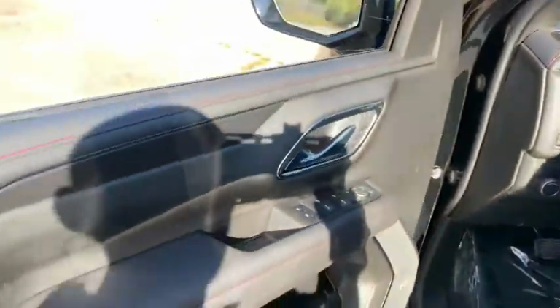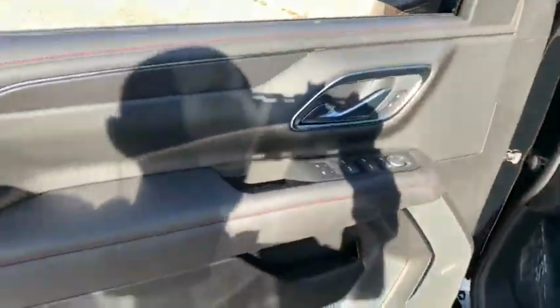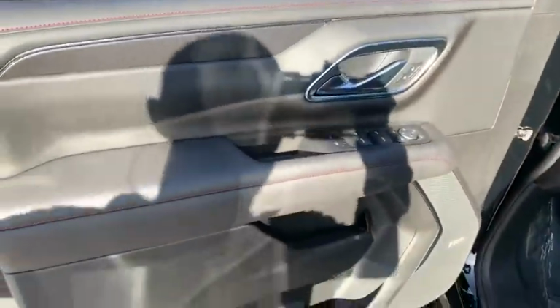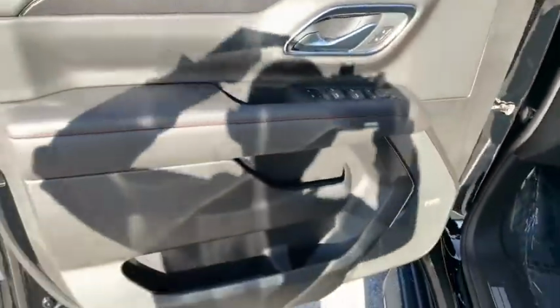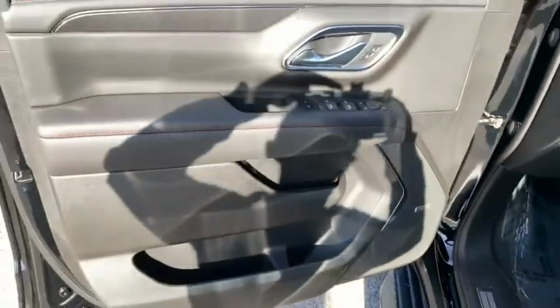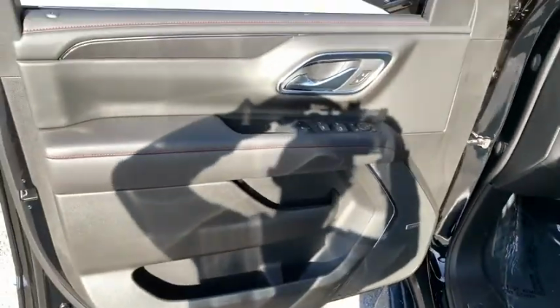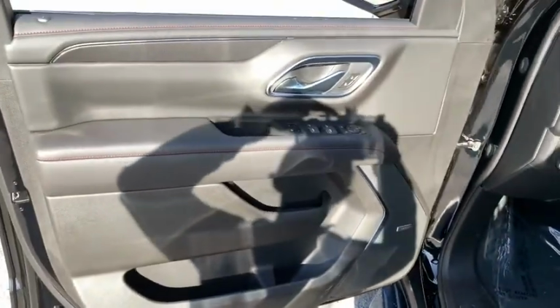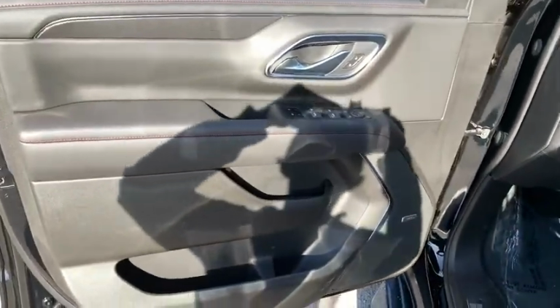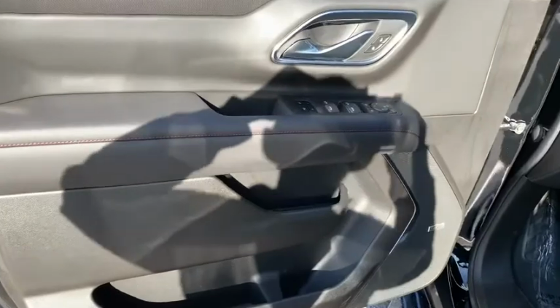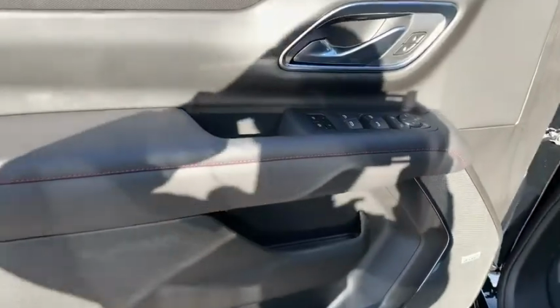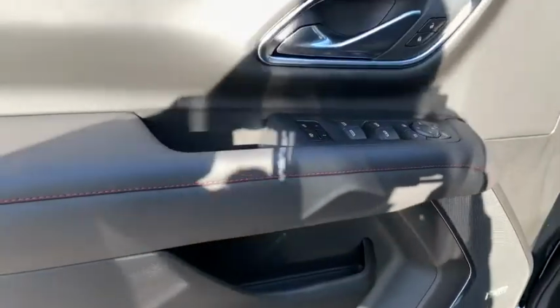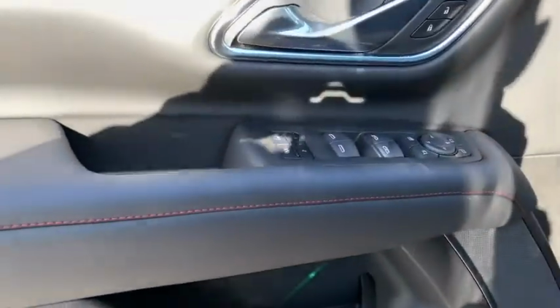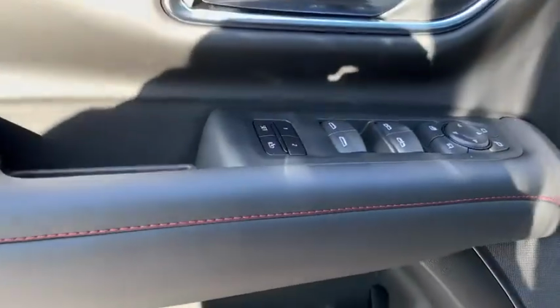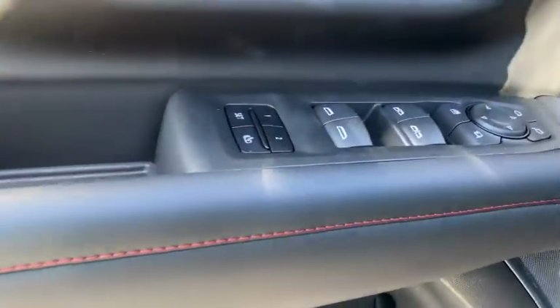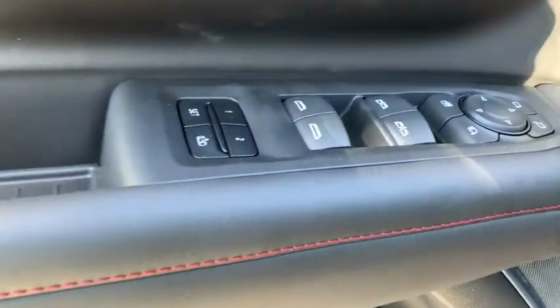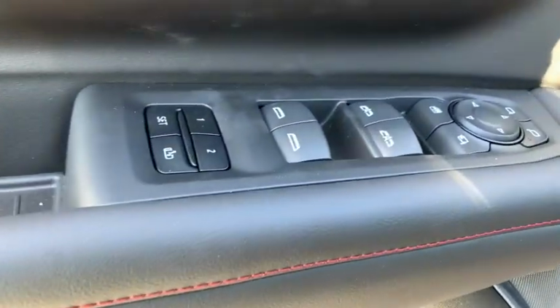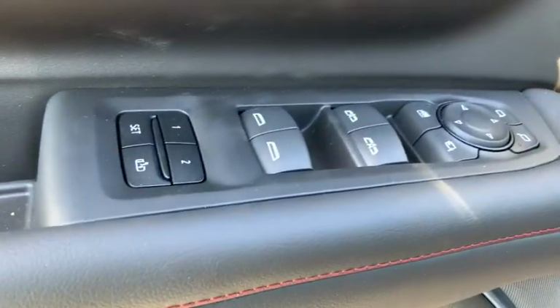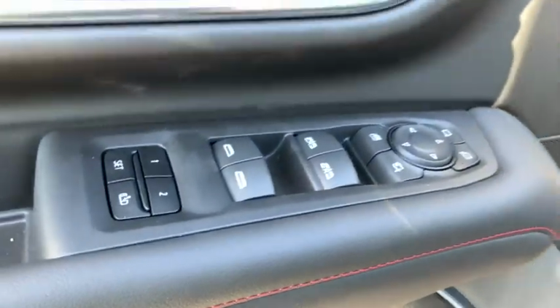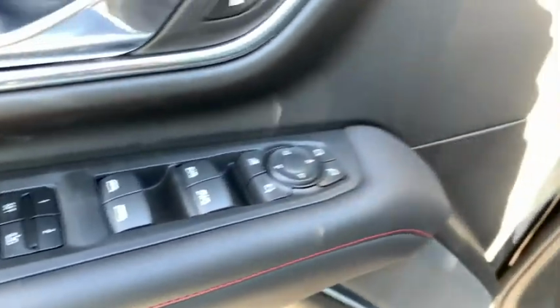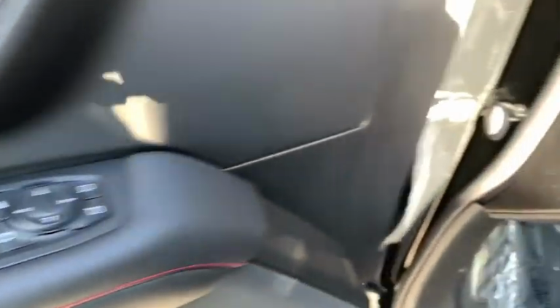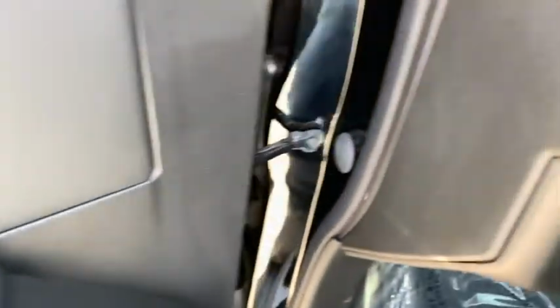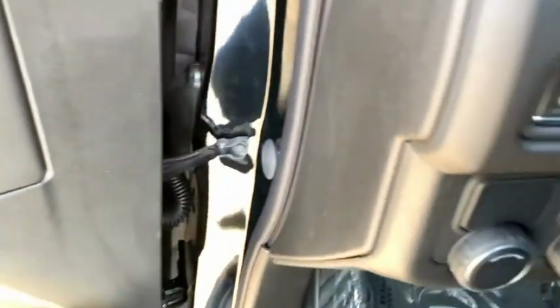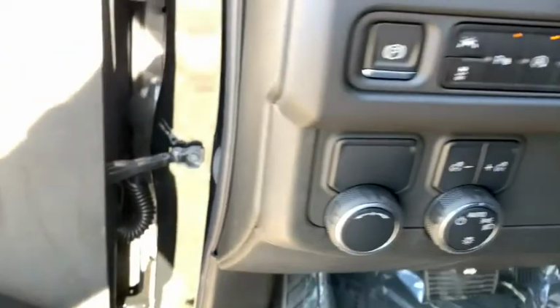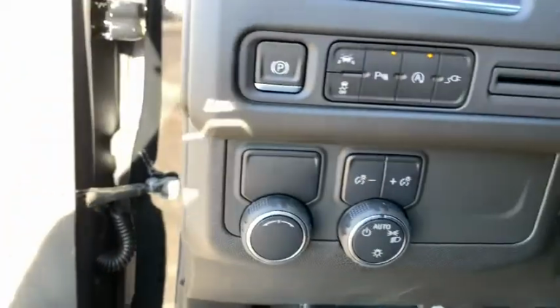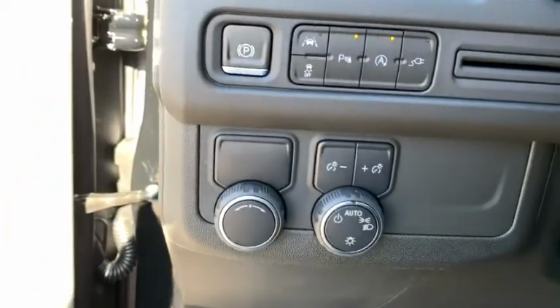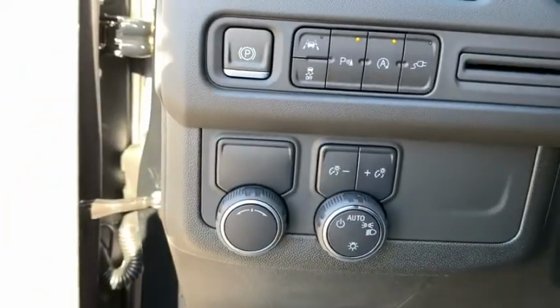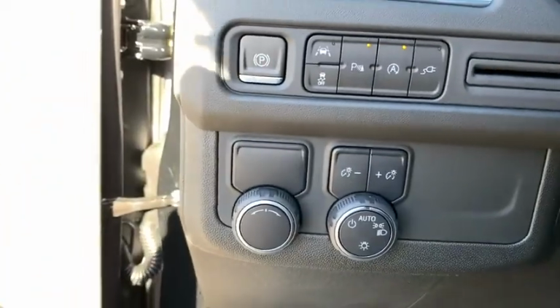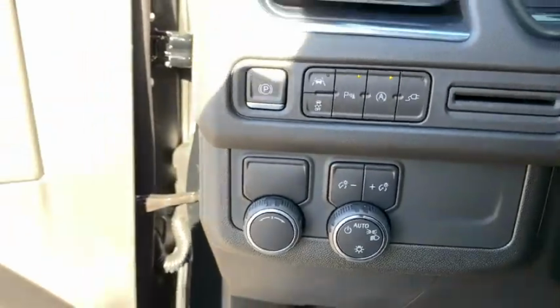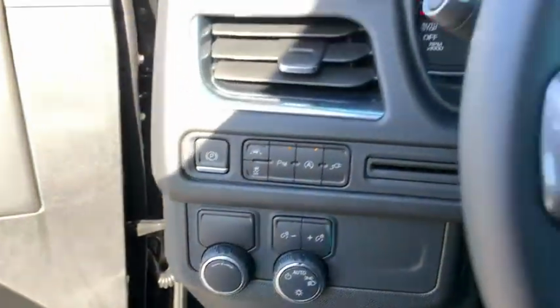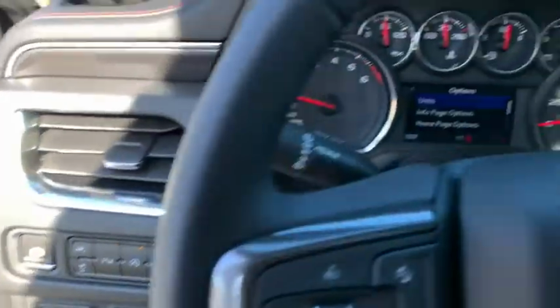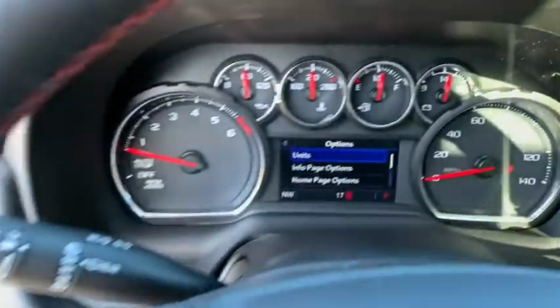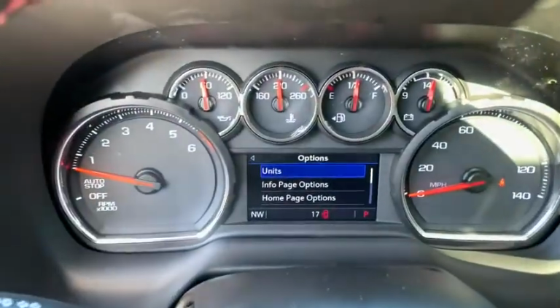Electronic stability control, heated front driver and passenger seats, trip computer, compass, security system, rear window defroster, power windows, and remote keyless entry.